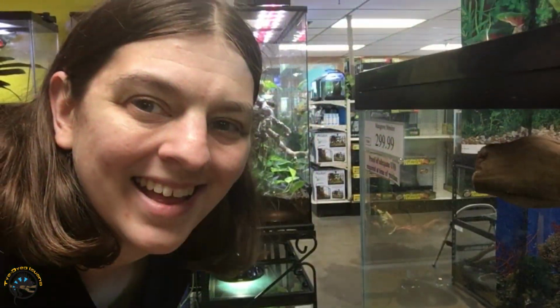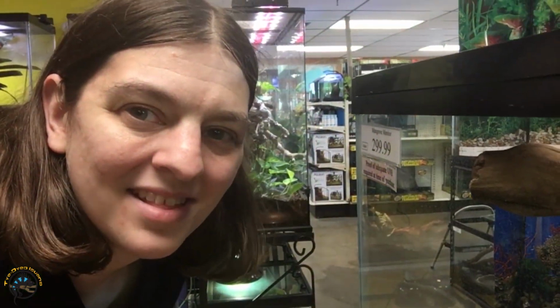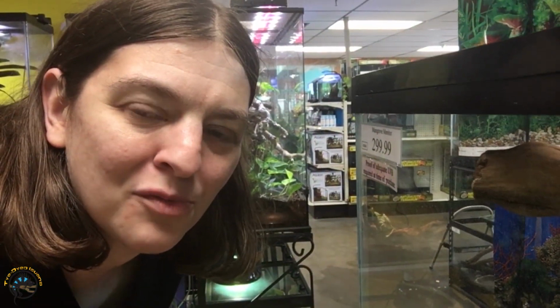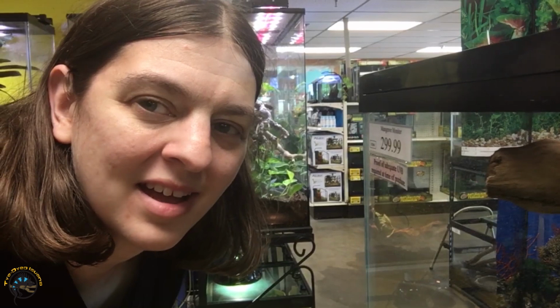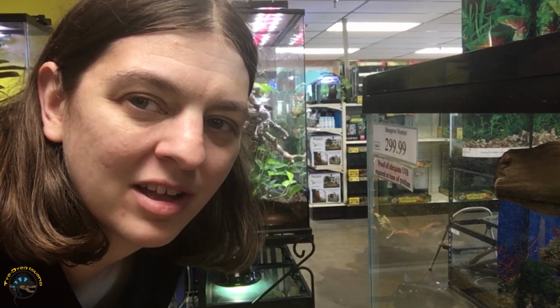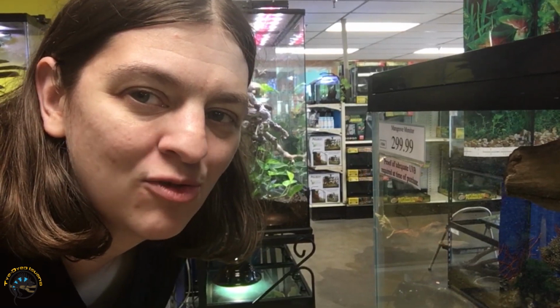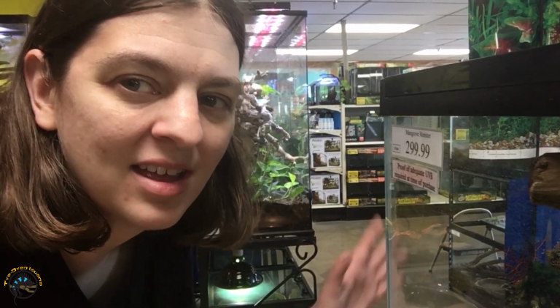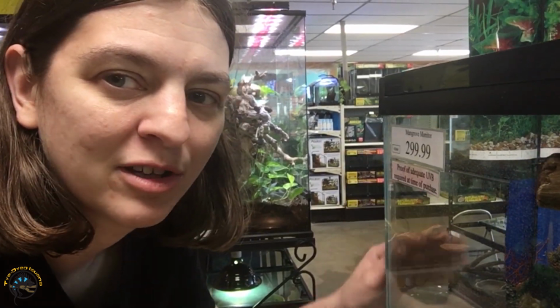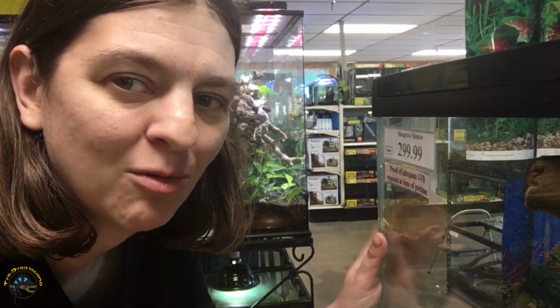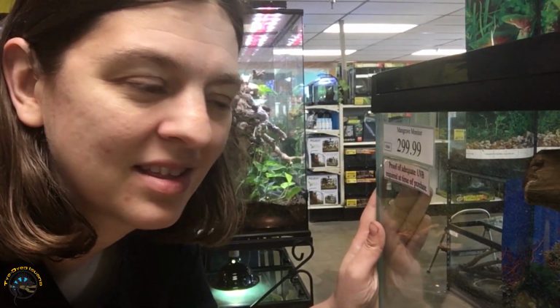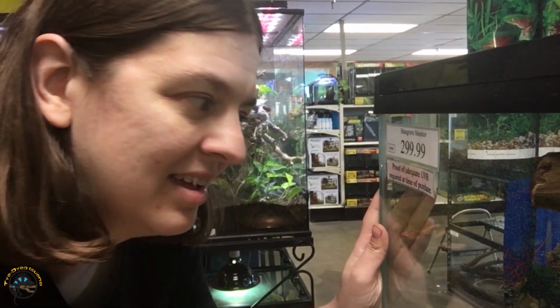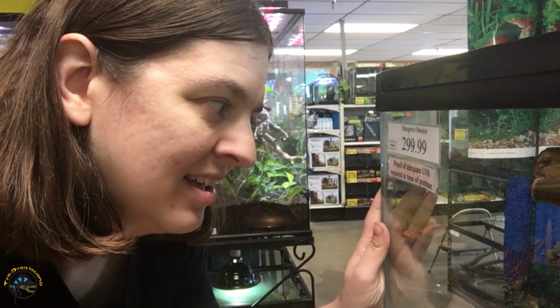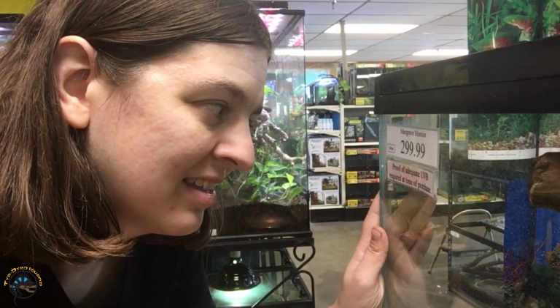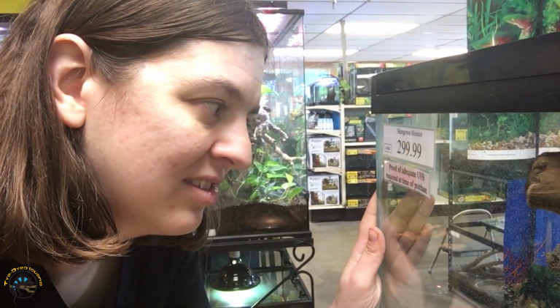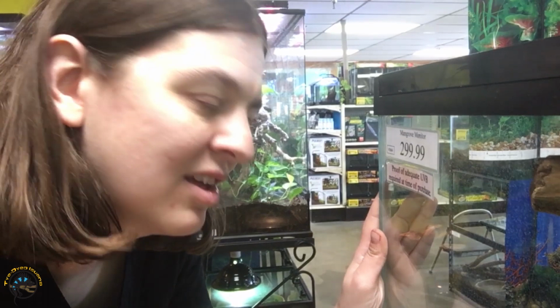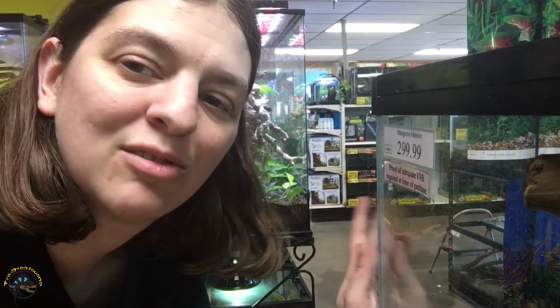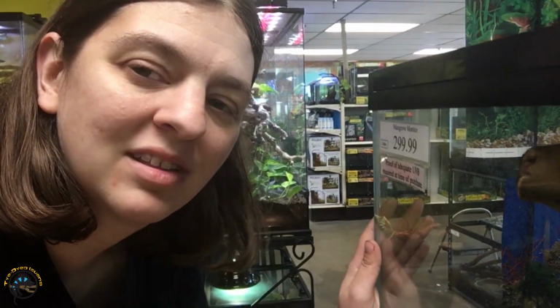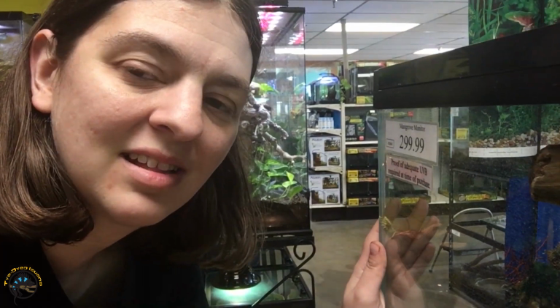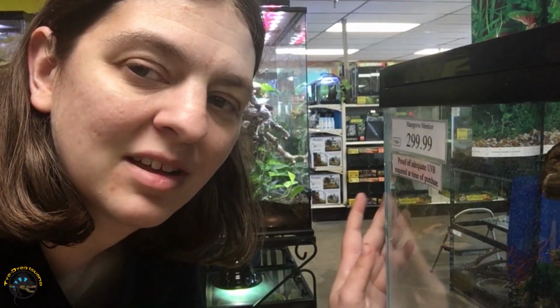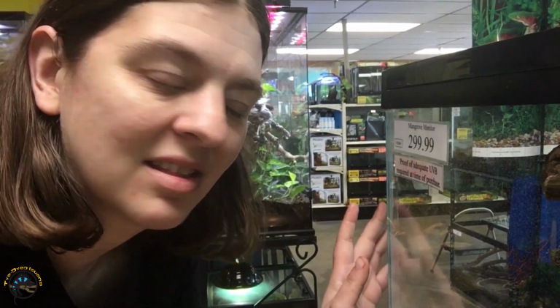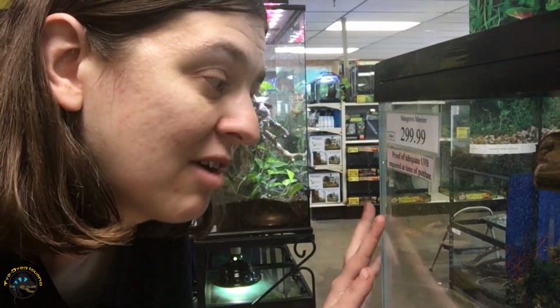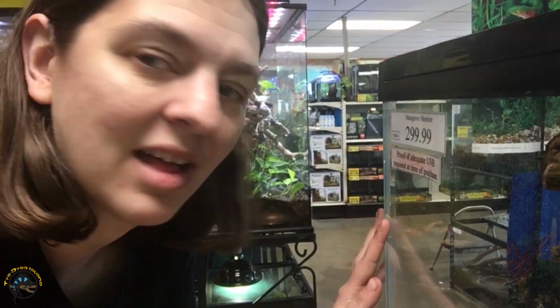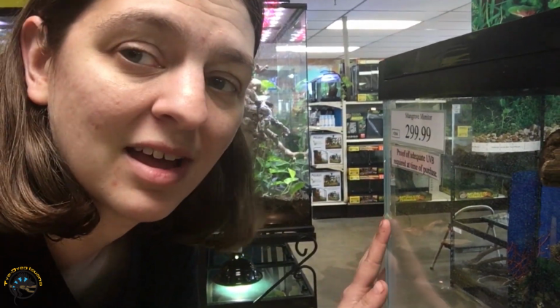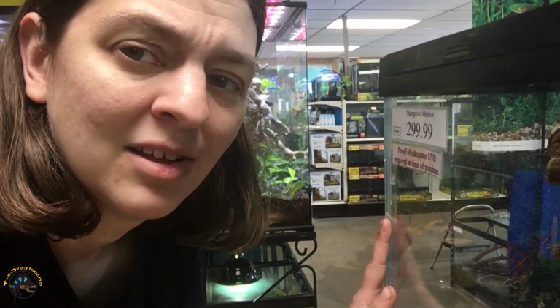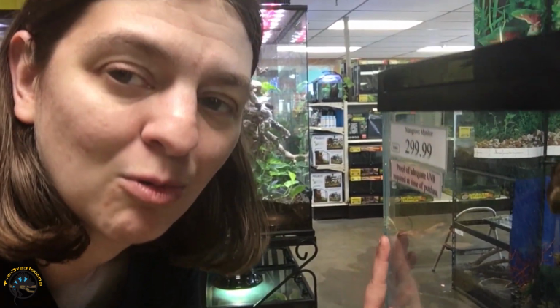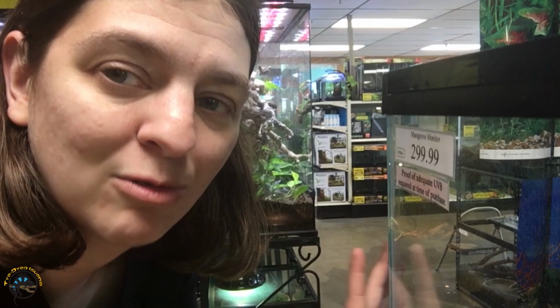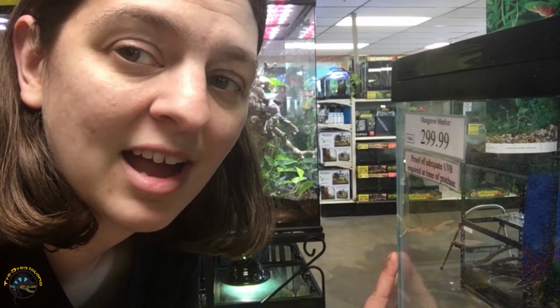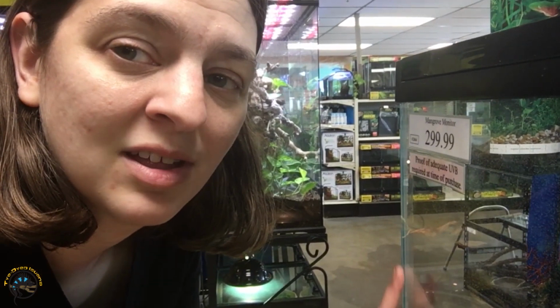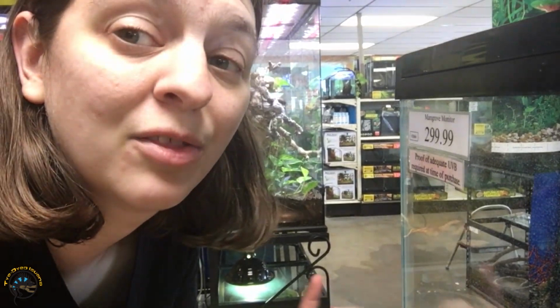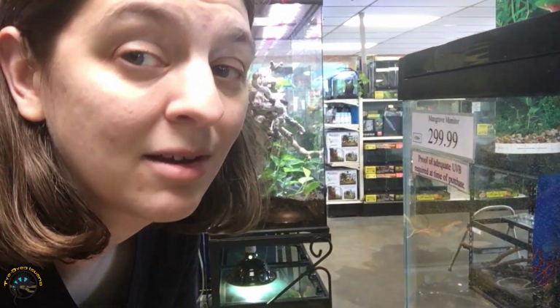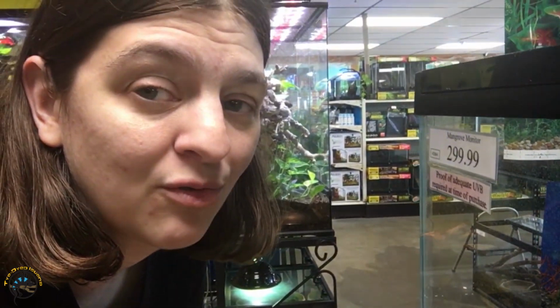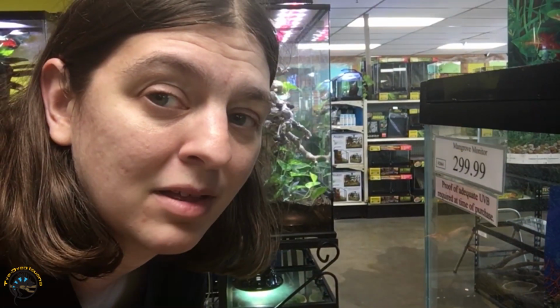Hey guys, Heather here from Tie-Dyed Iguana, and today we're gonna check out what's in this tank. It is a lizard that you don't get to see a lot because it's underground a lot of the time, so we're gonna go check it out. It's called the Mangrove Monitor.